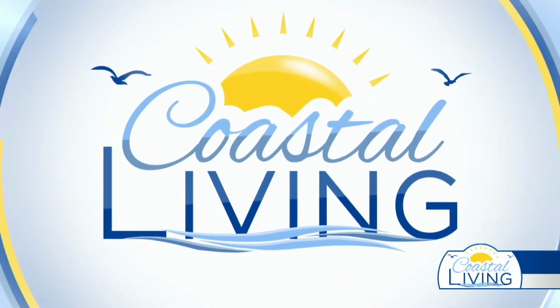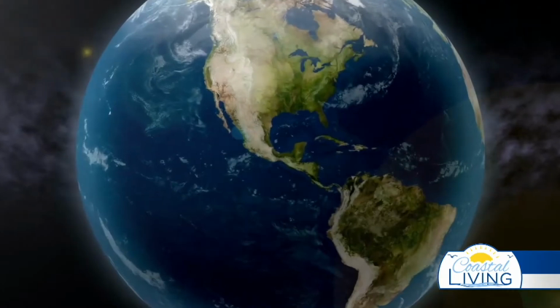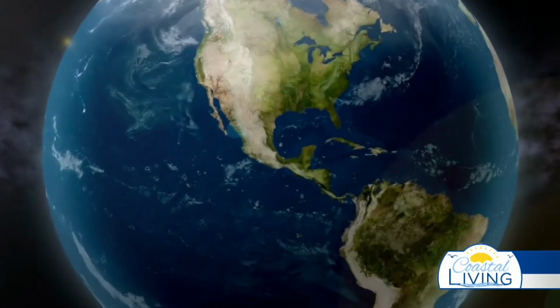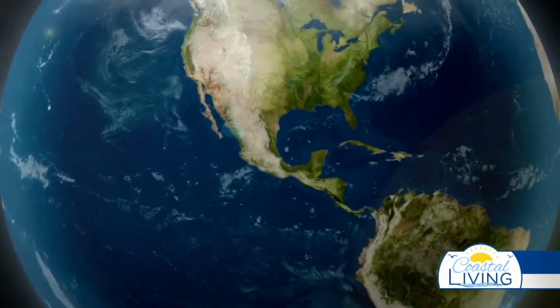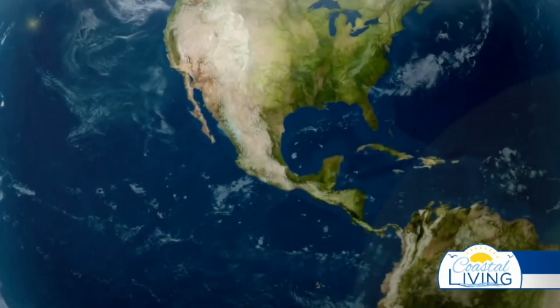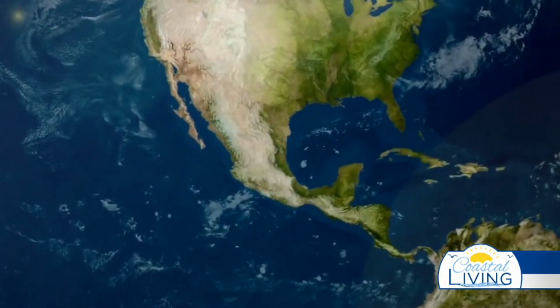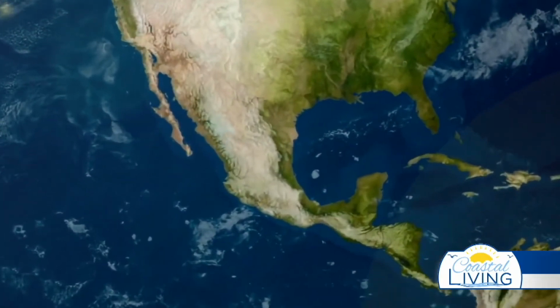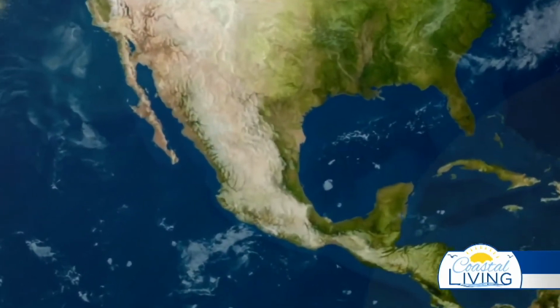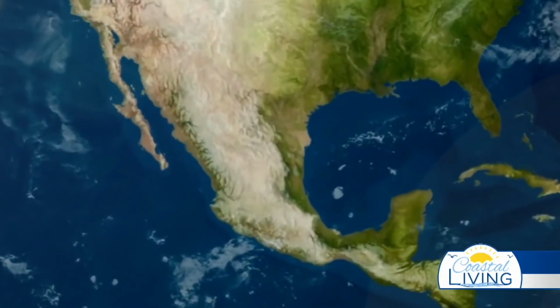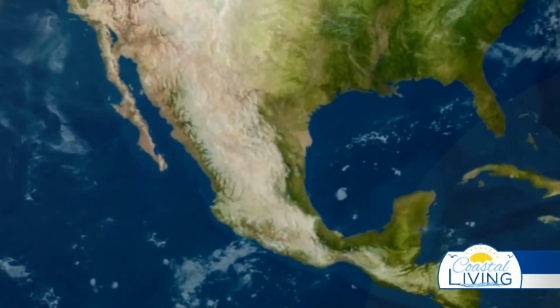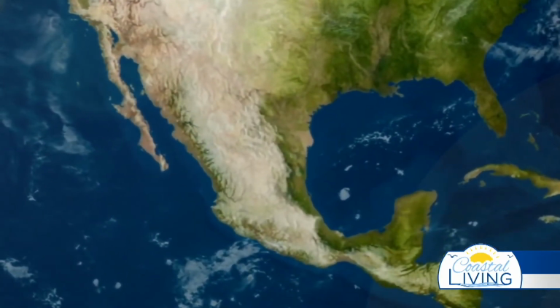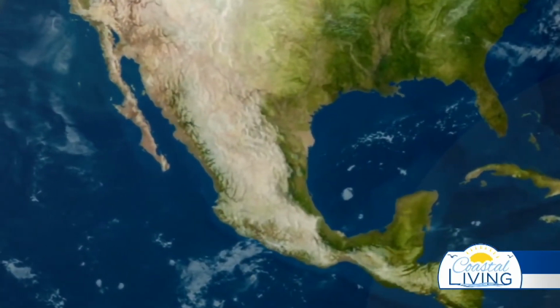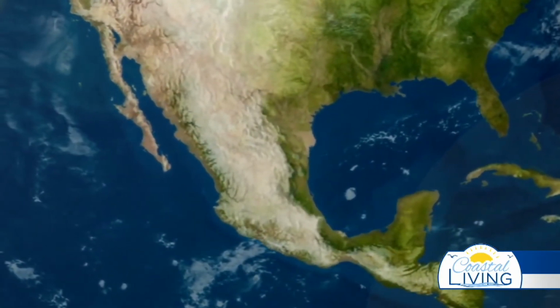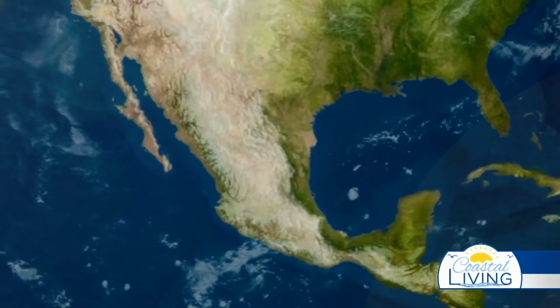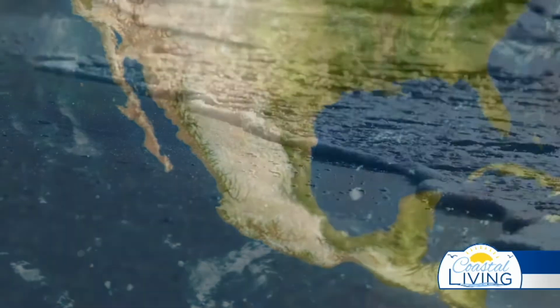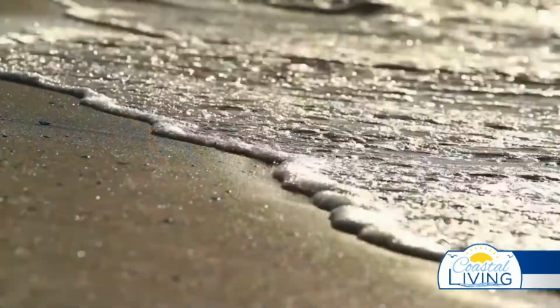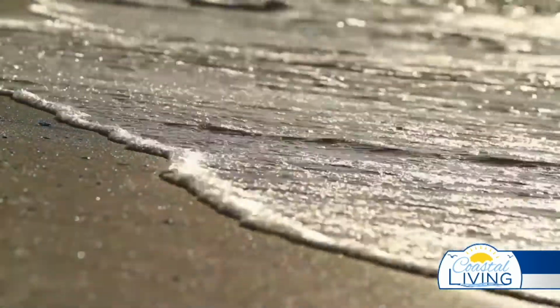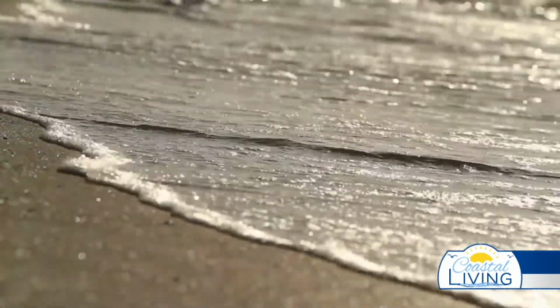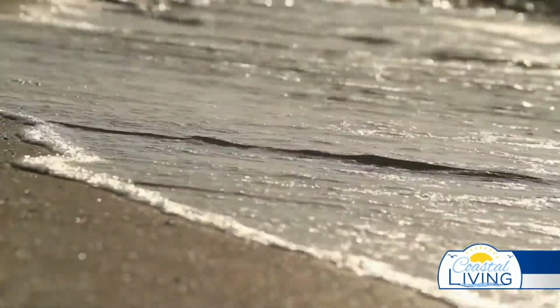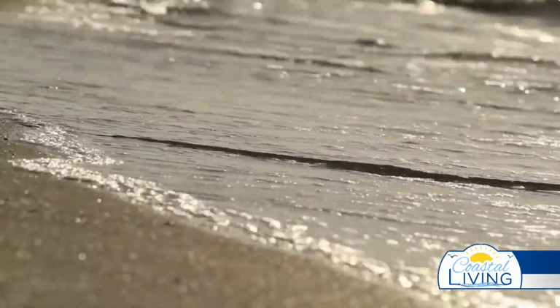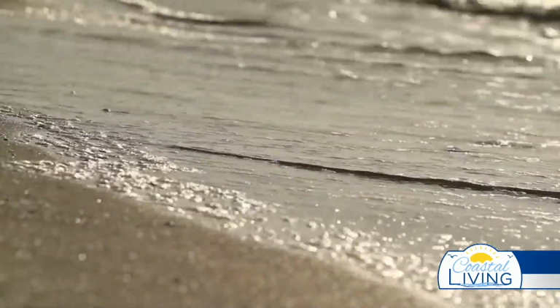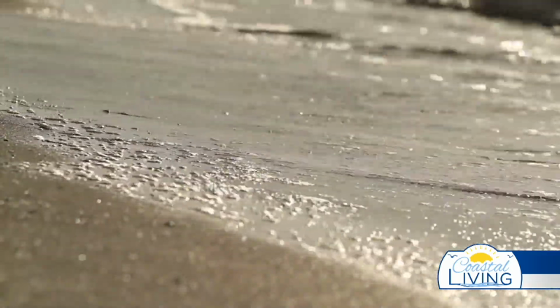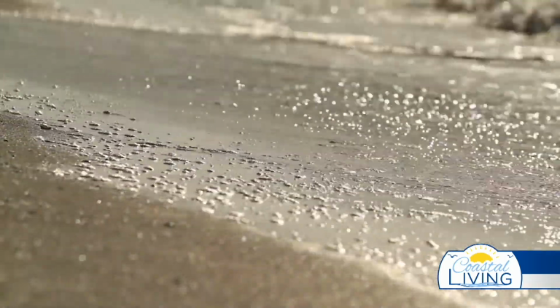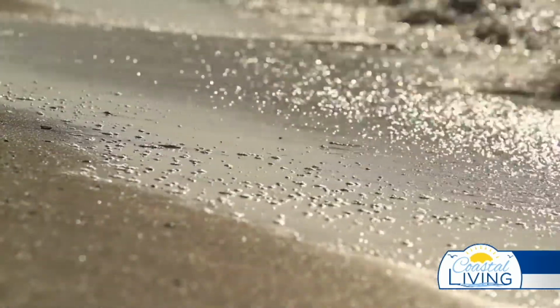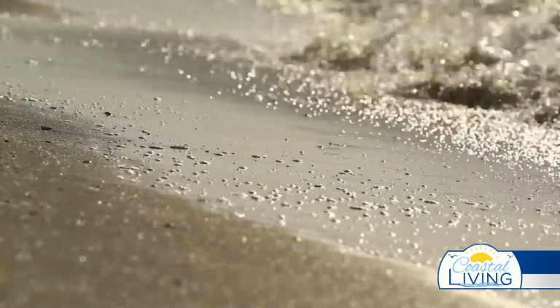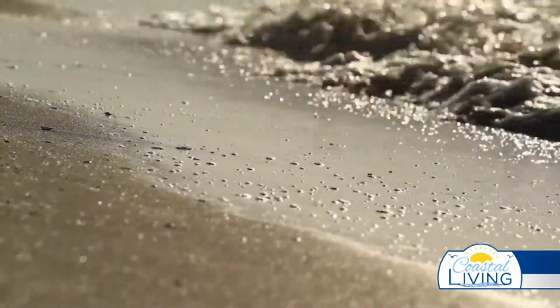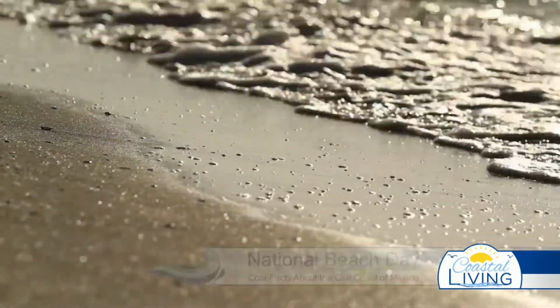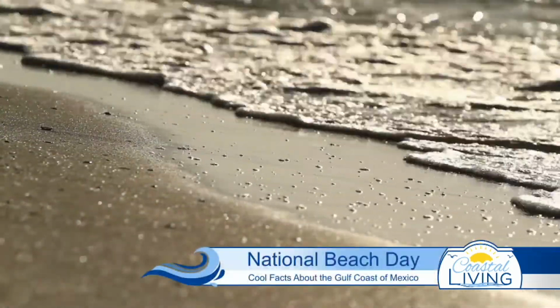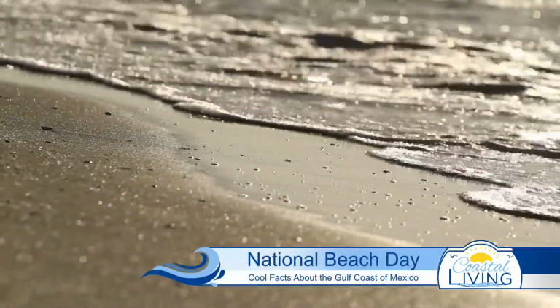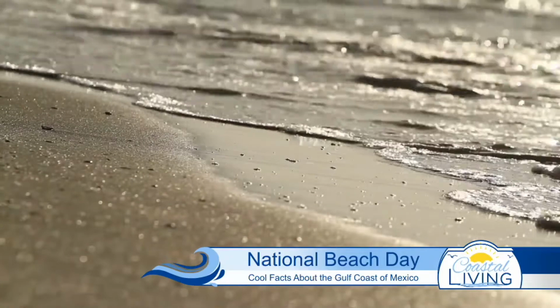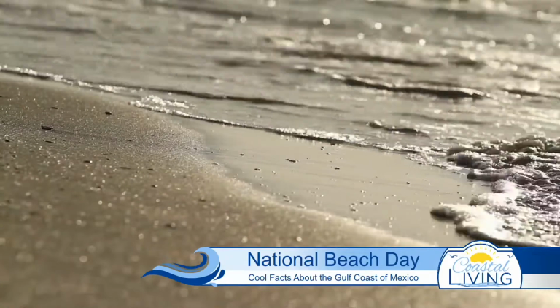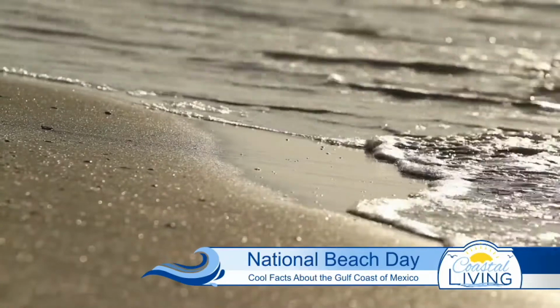The Gulf of Mexico is one of the most beautiful corners of the world, but most of us only know the tourist hotspots. Here are a few facts that you may or may not have known about our beautiful Gulf of Mexico.